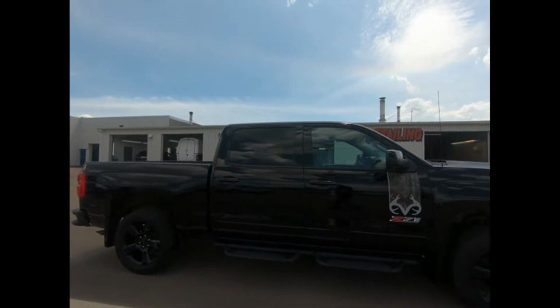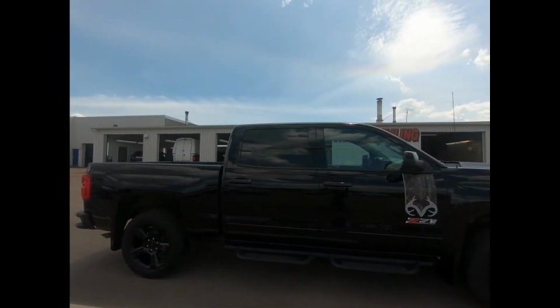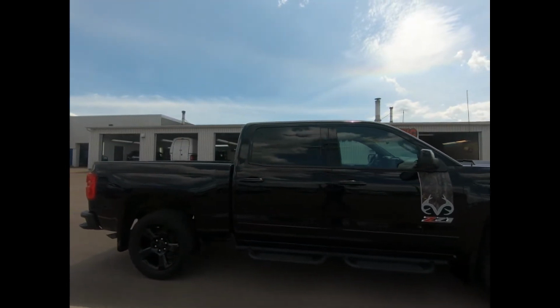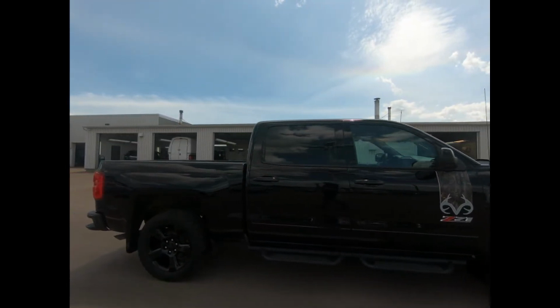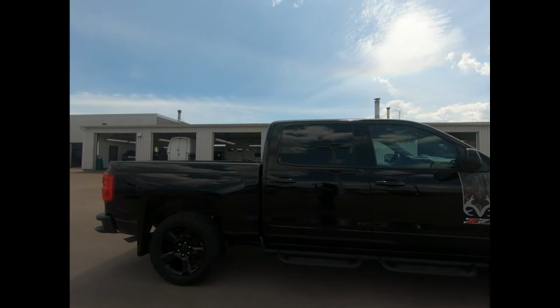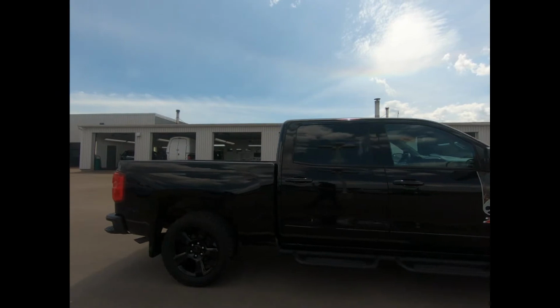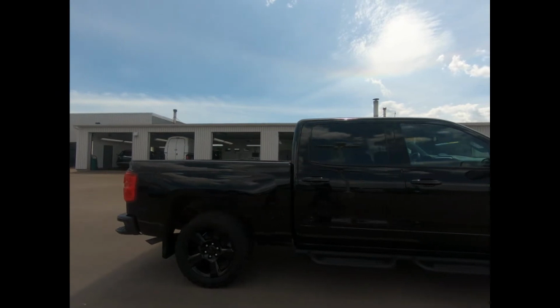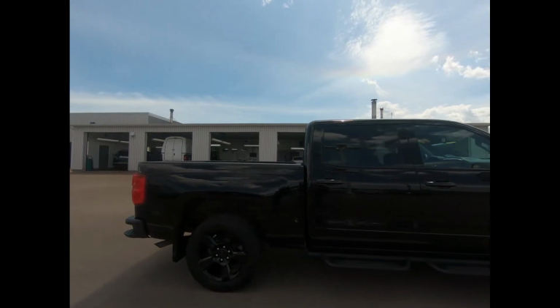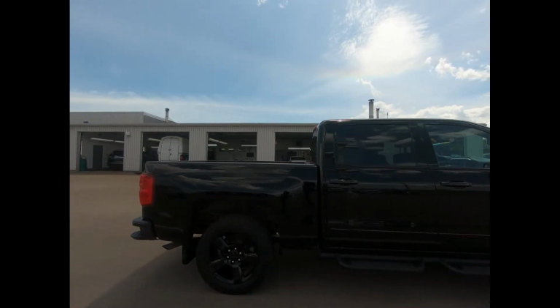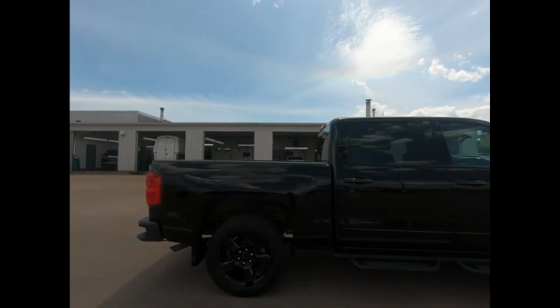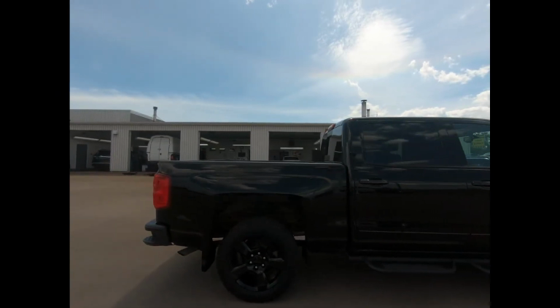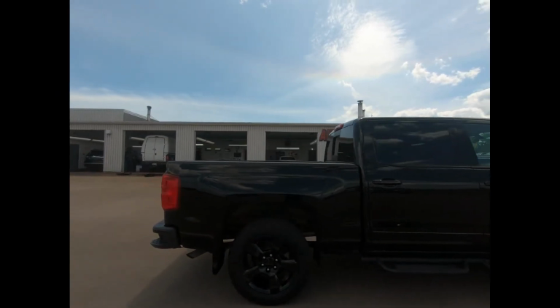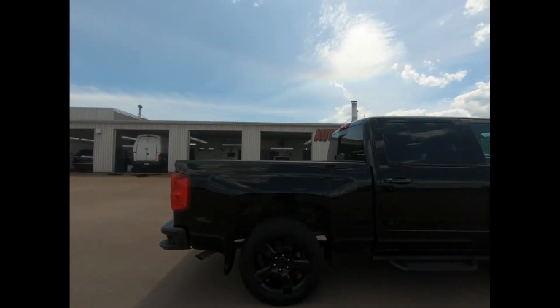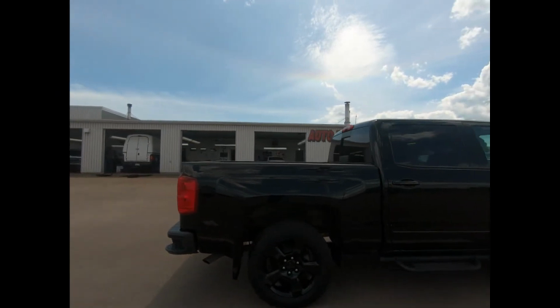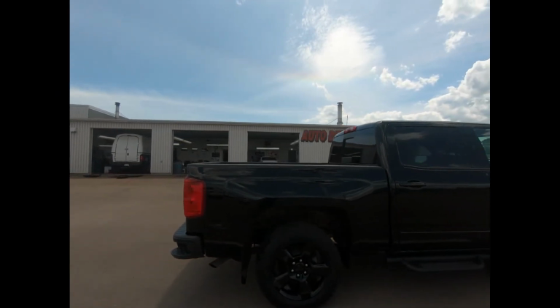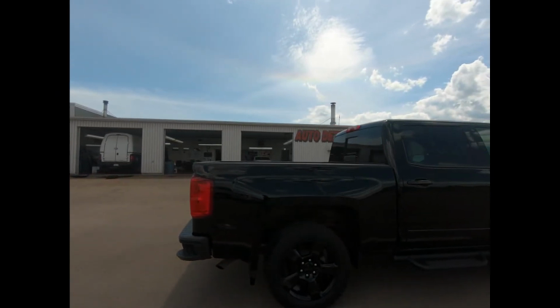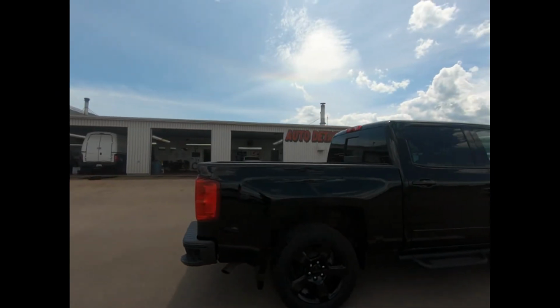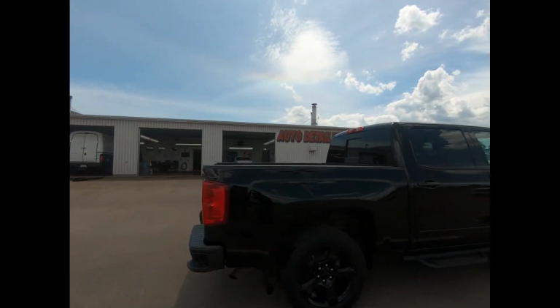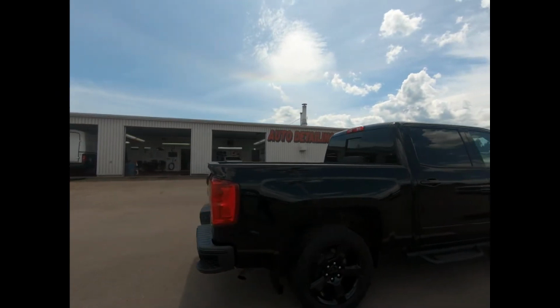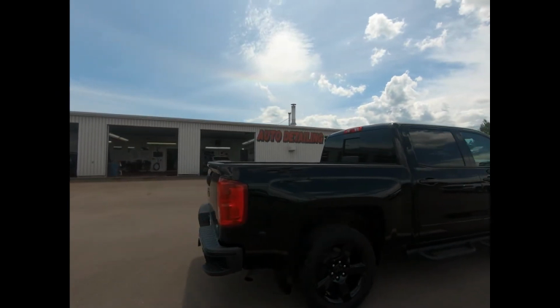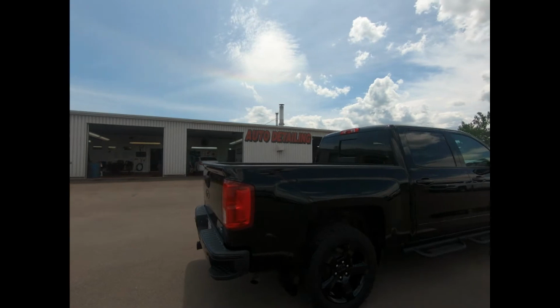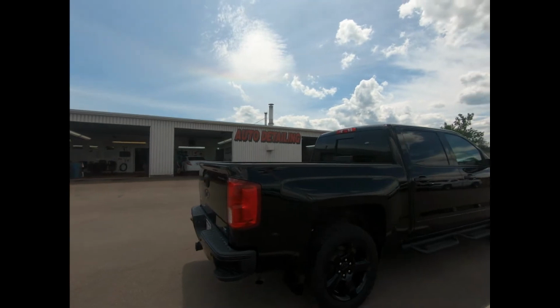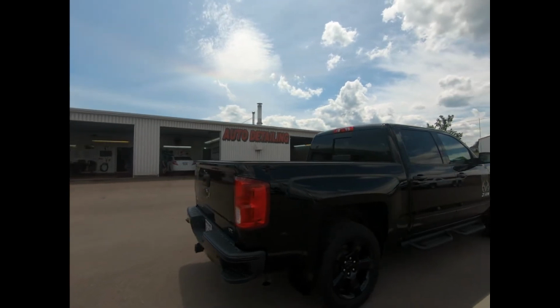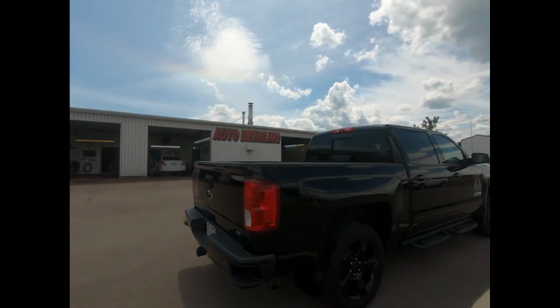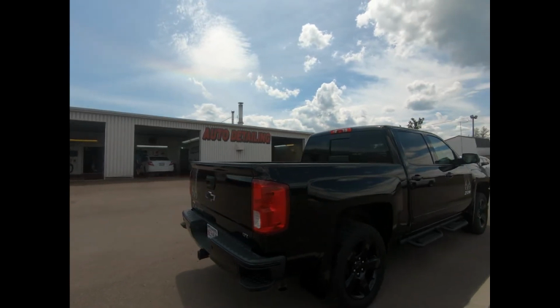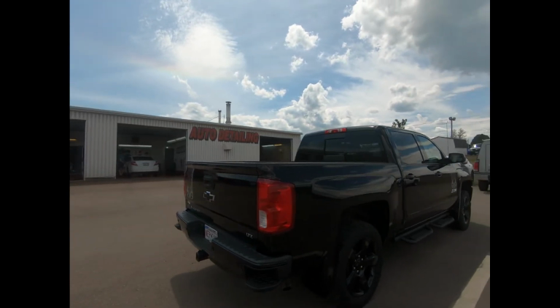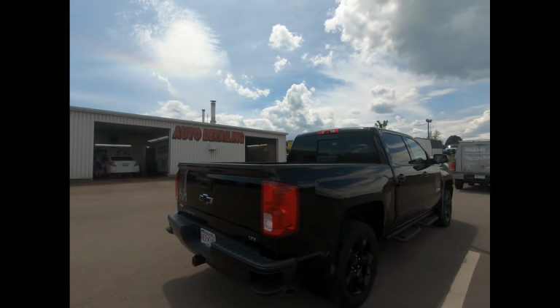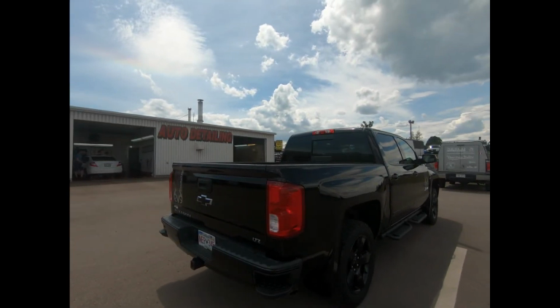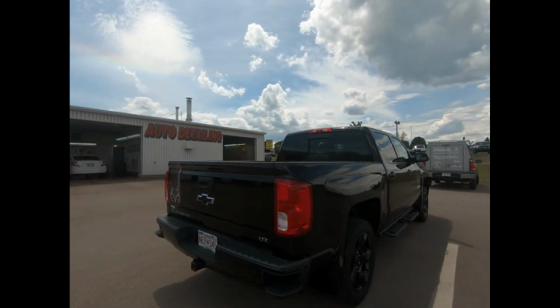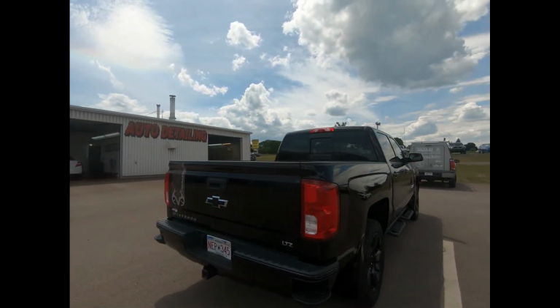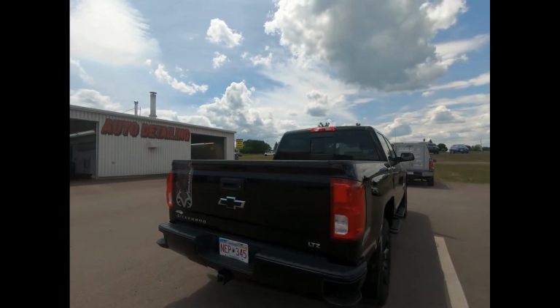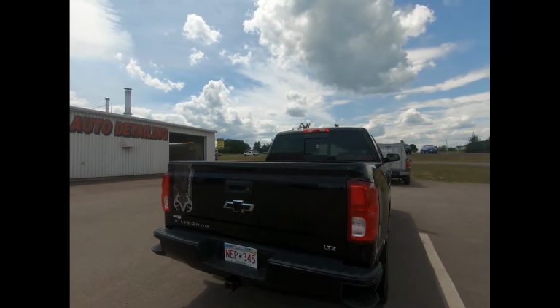You have 20 inch aluminum wheels with rear wheelhouse liners, body colored splash guards, body side moldings, off road side steps, and rear bumper corner steps.